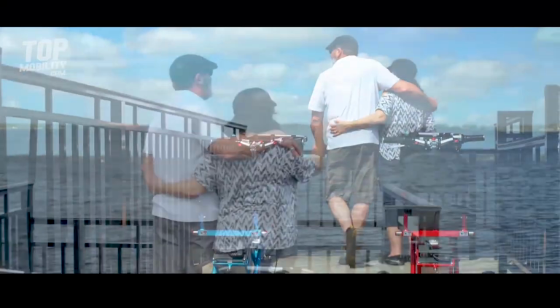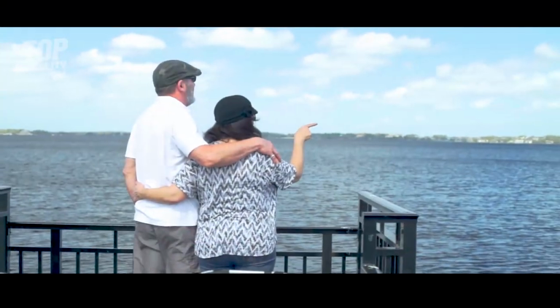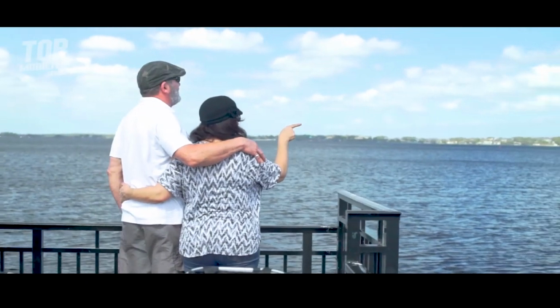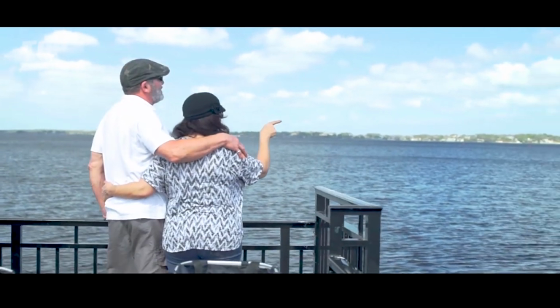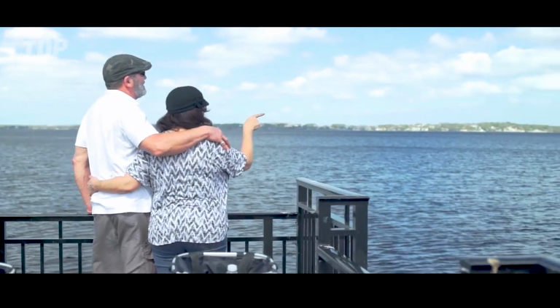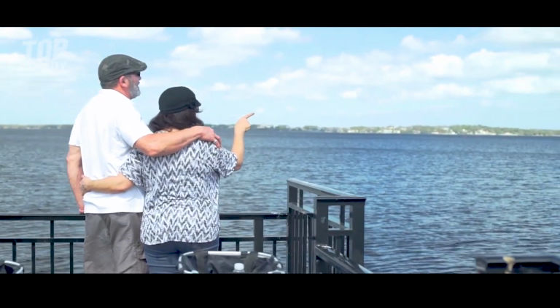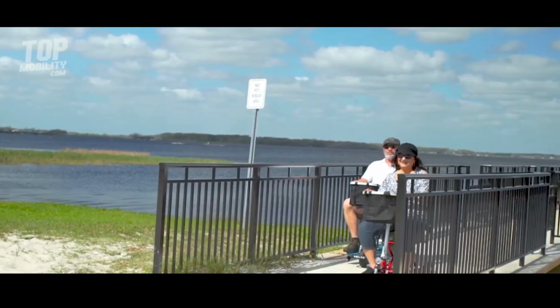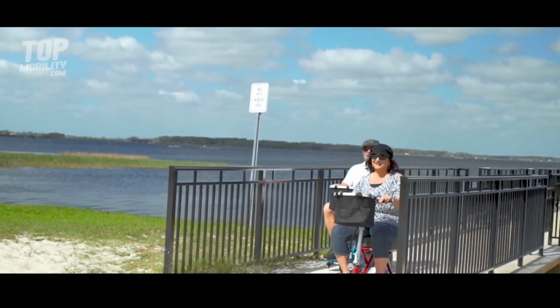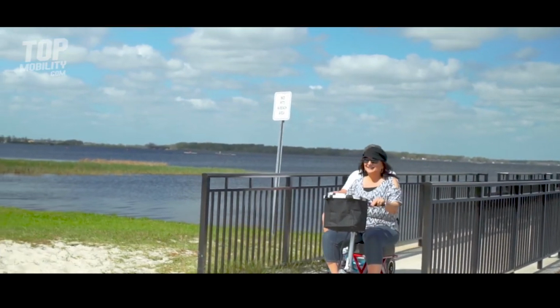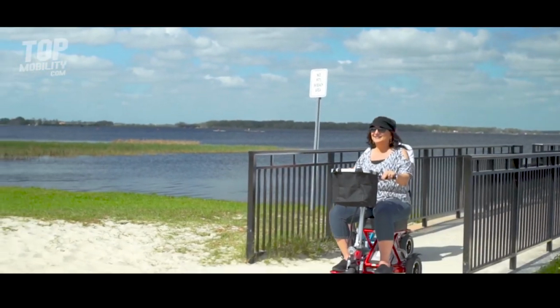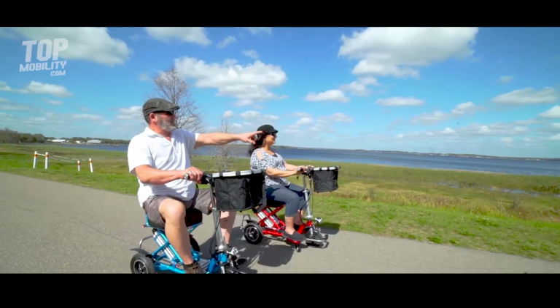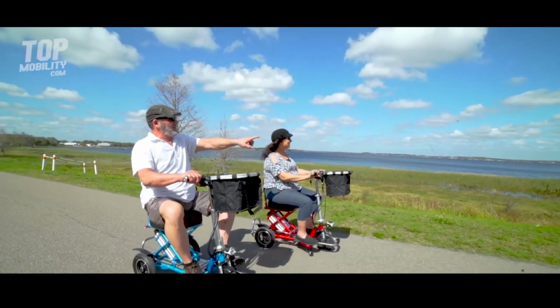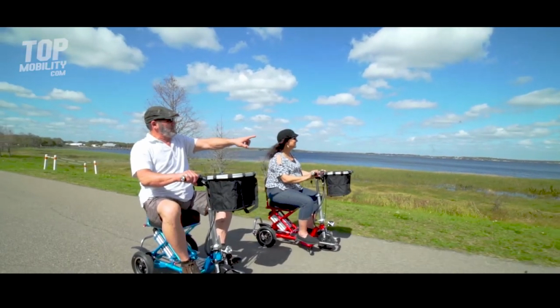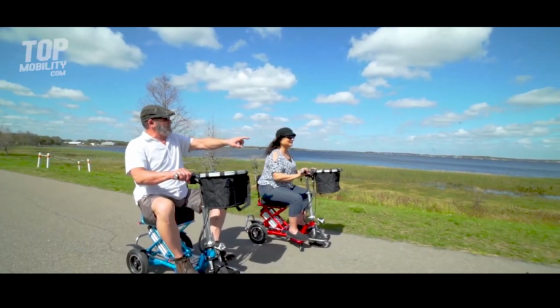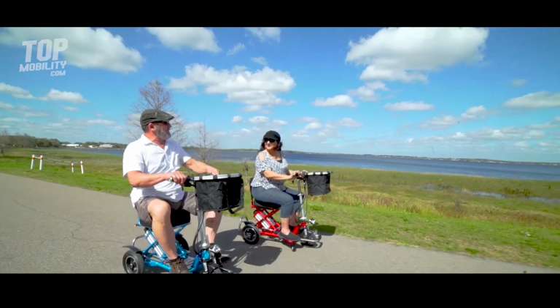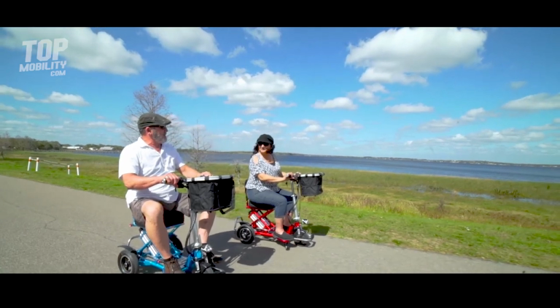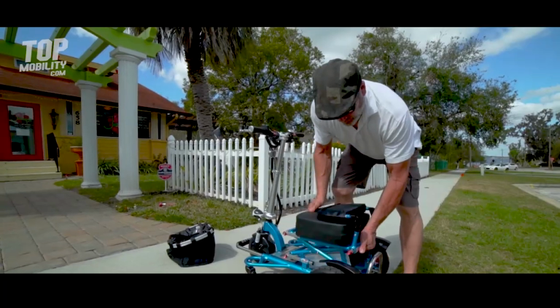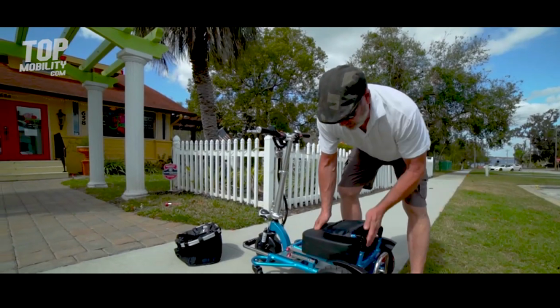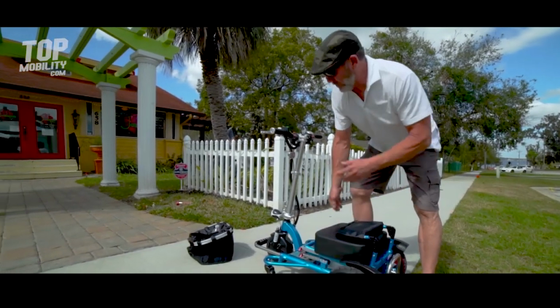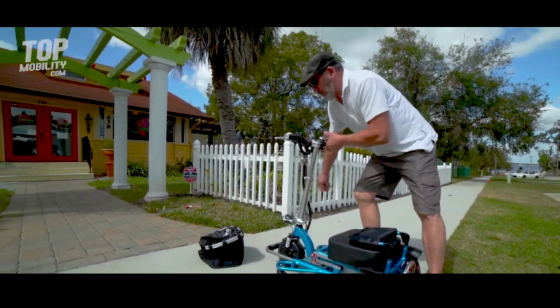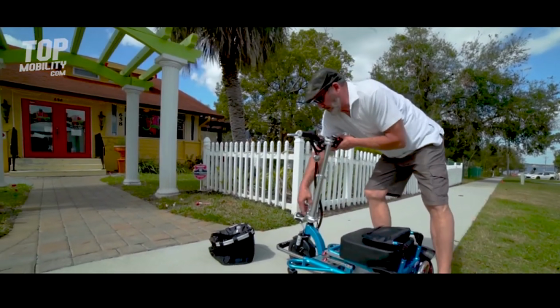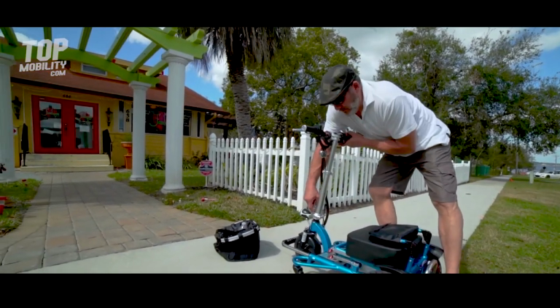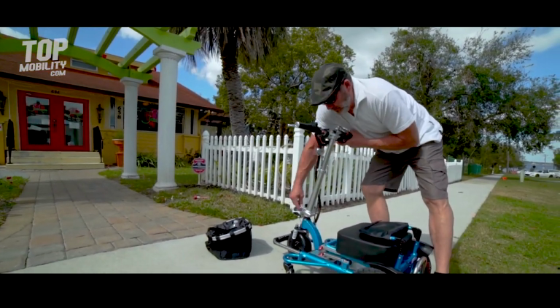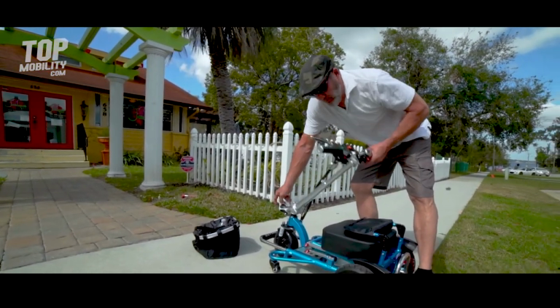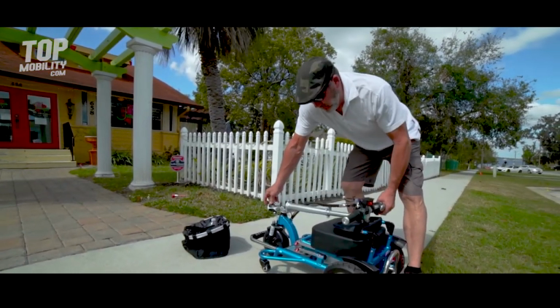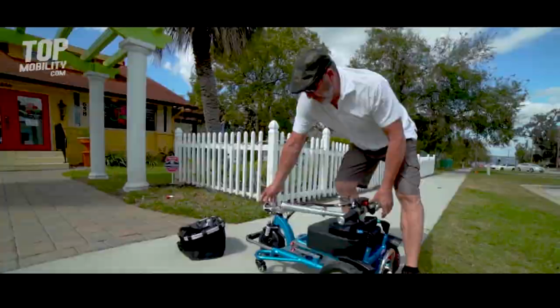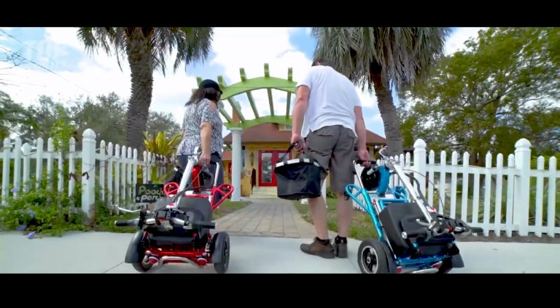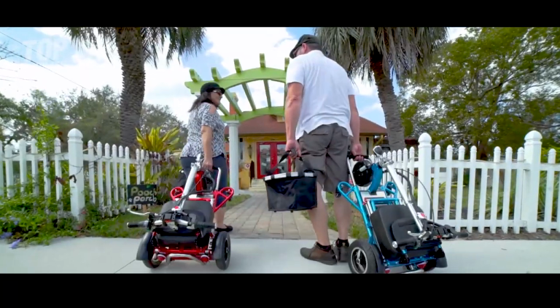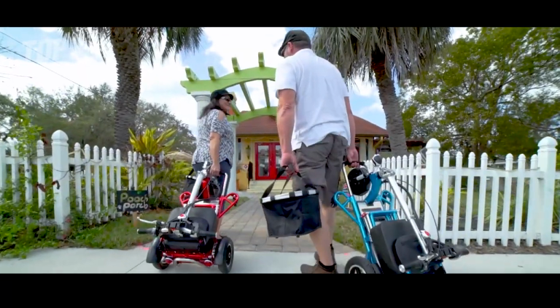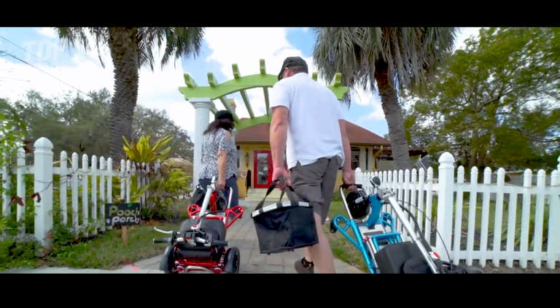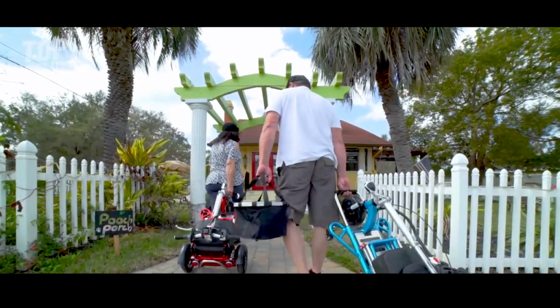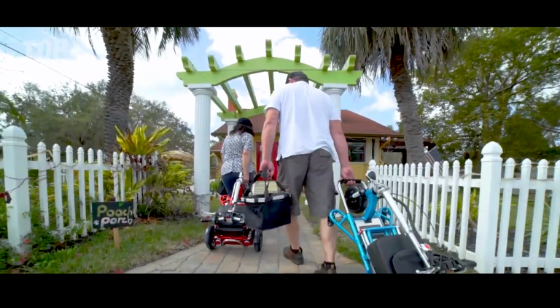With this new freedom, you can take in the views, breathe in the fresh air, and simply enjoy life. The Triac Sport can take you to all the places you want to go.